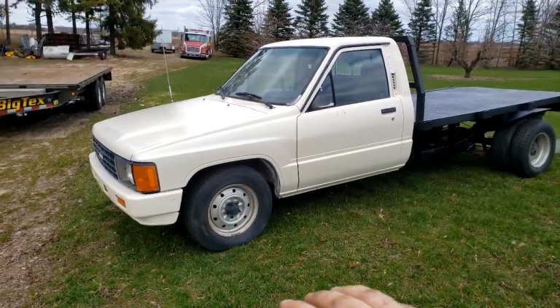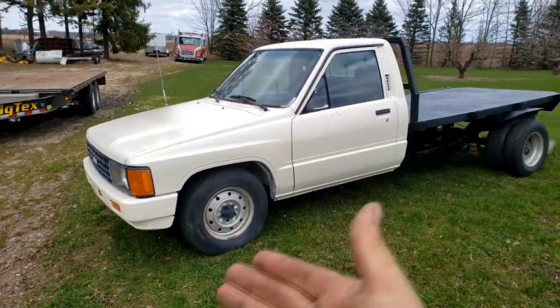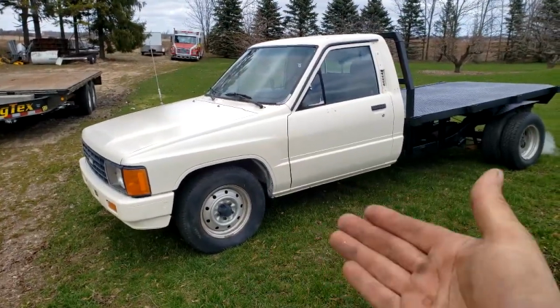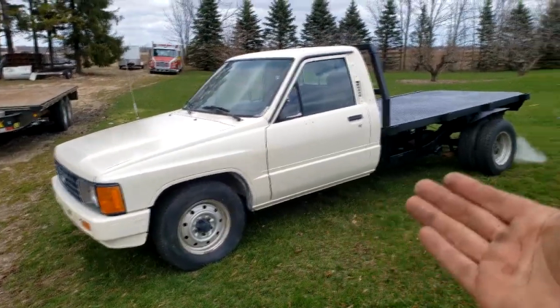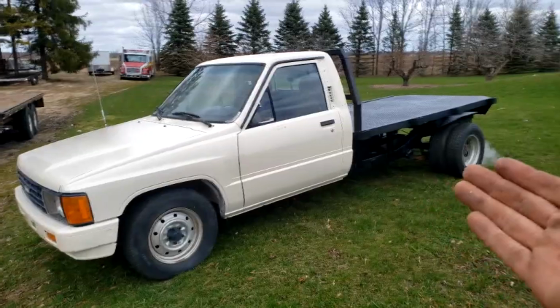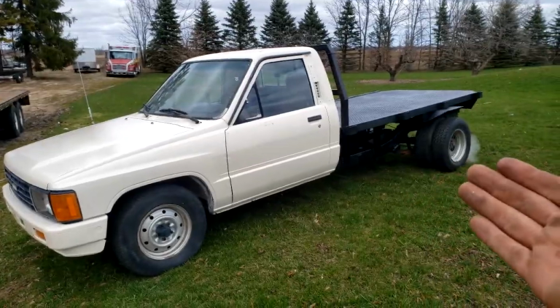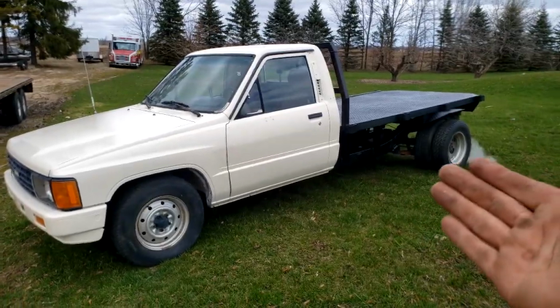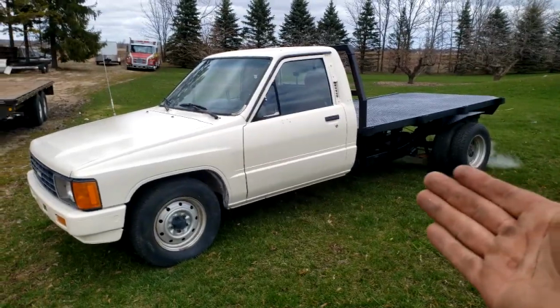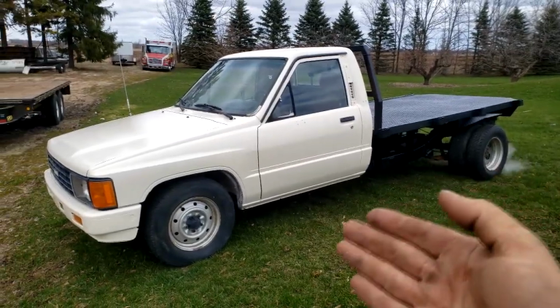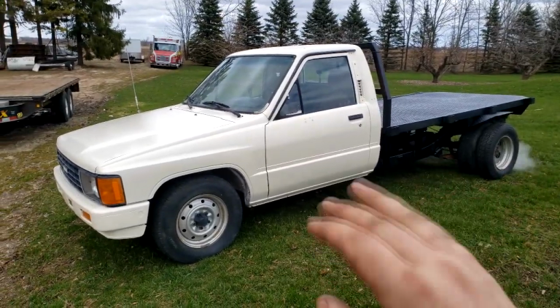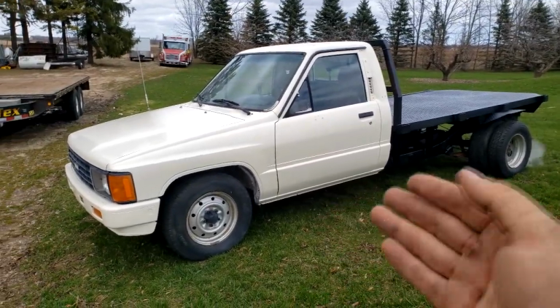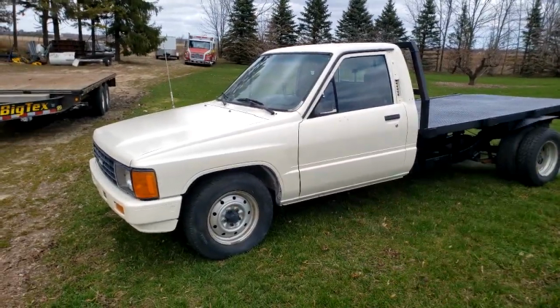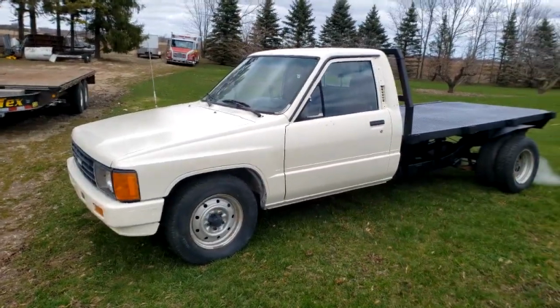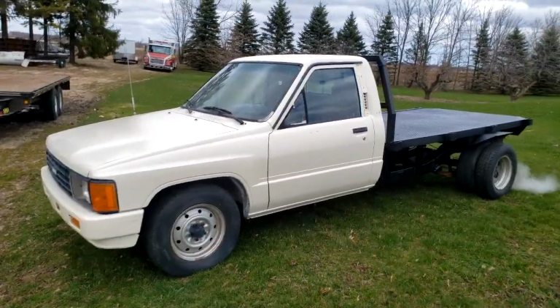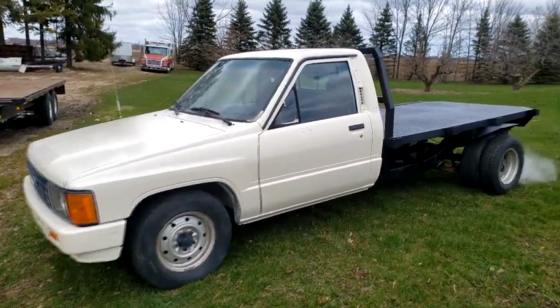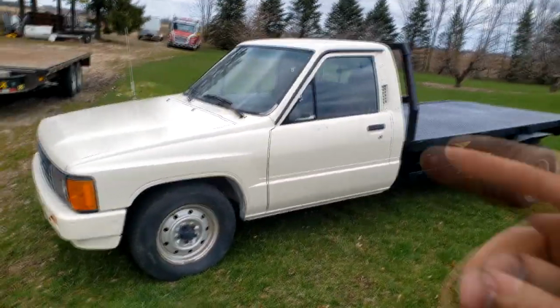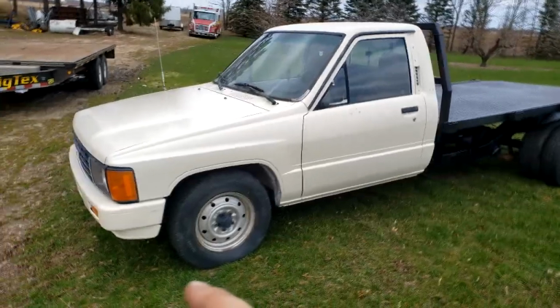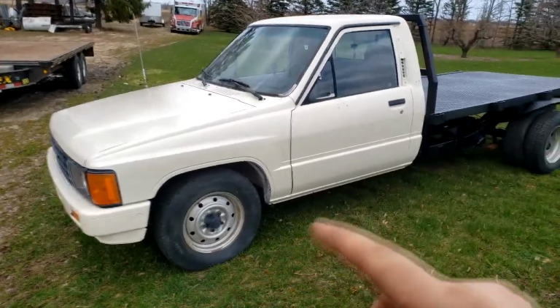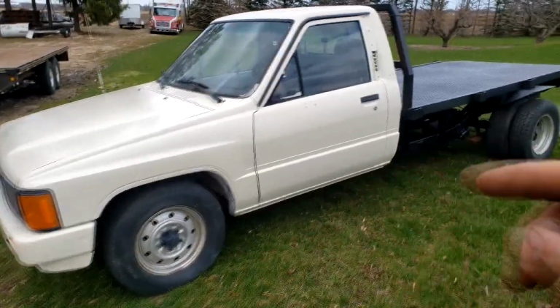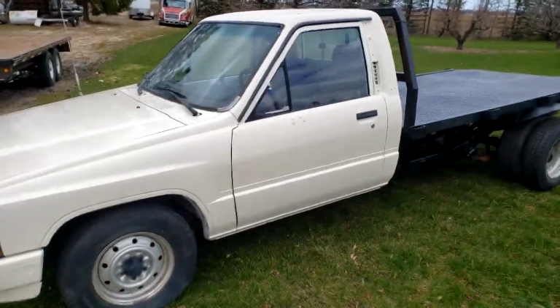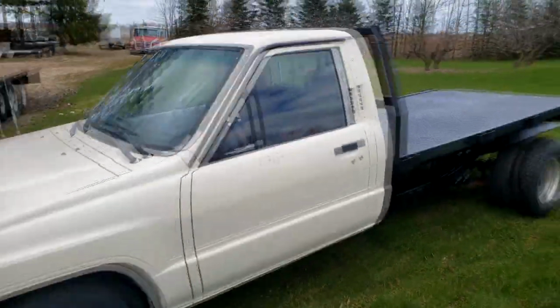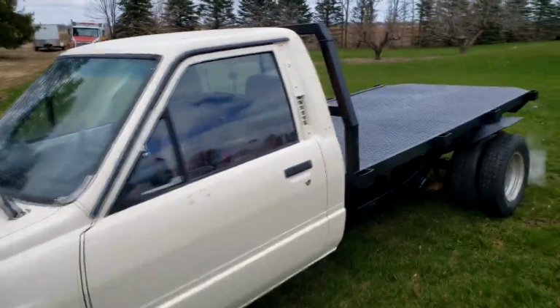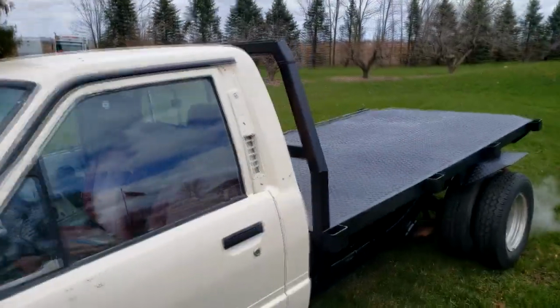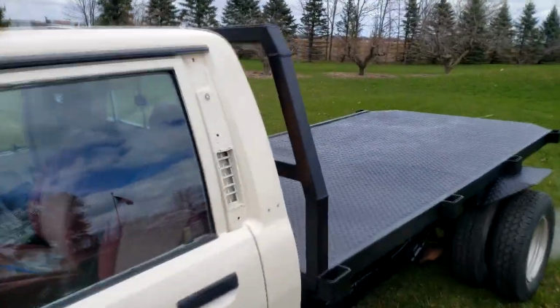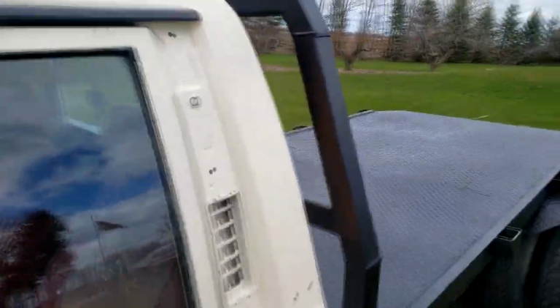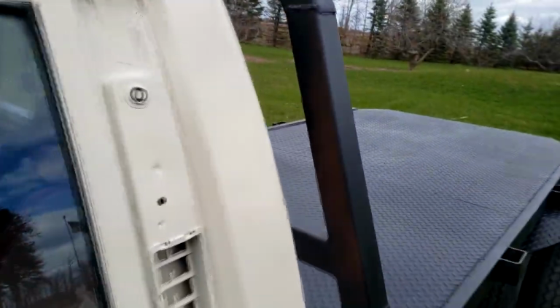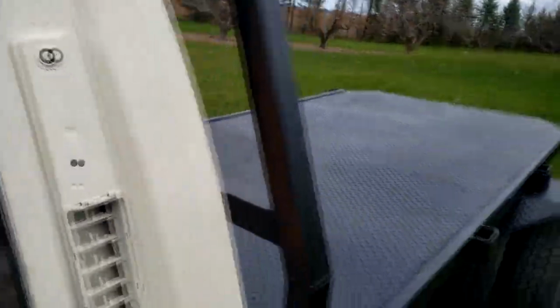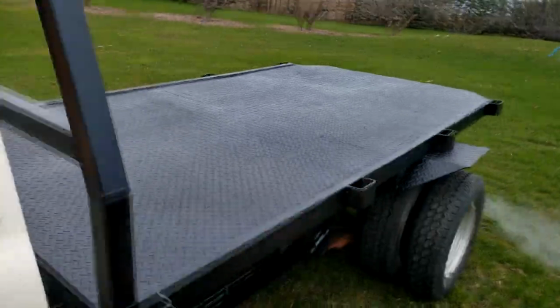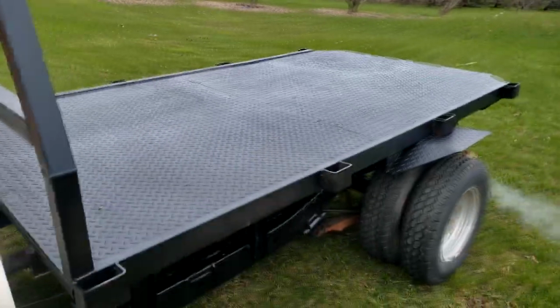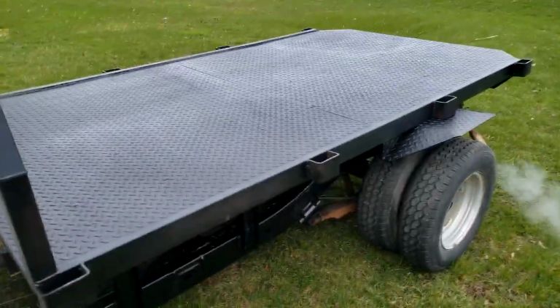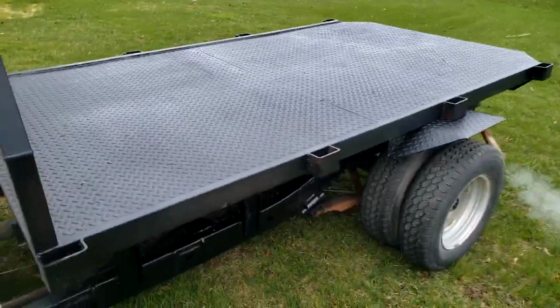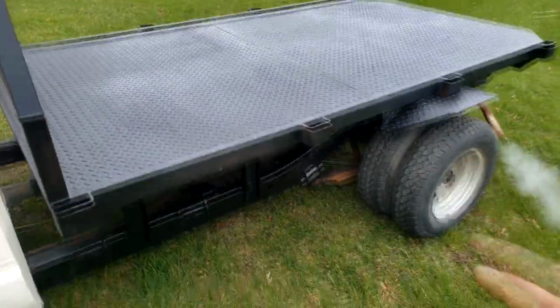Here it is — looking pretty good for owning it less than a week. Let's get around and I'll show you all the things that didn't do perfectly. Just needs a little bit of paint there. The fenders are alright.